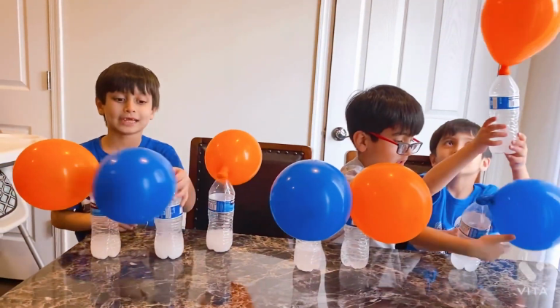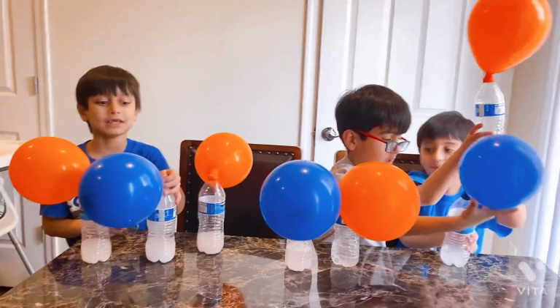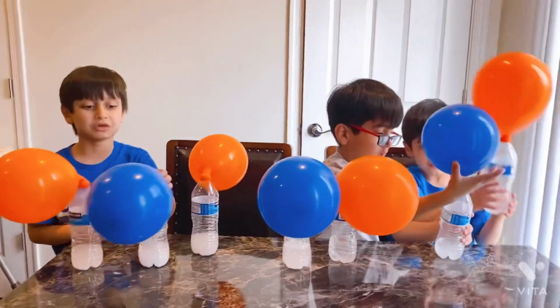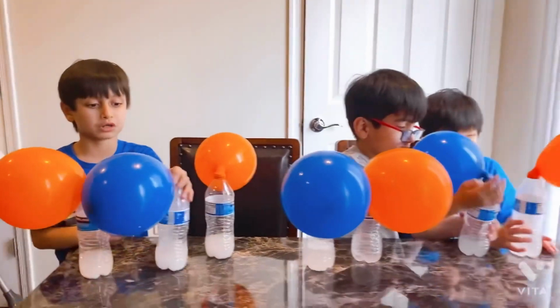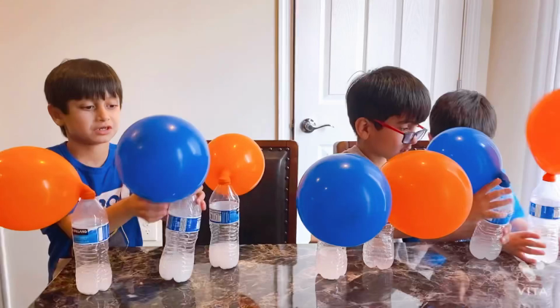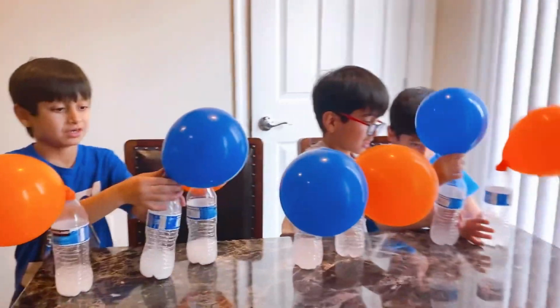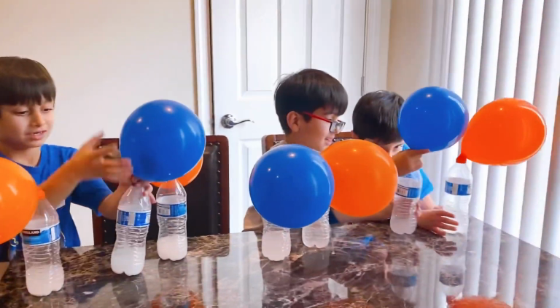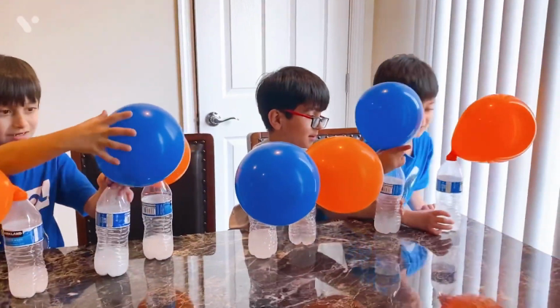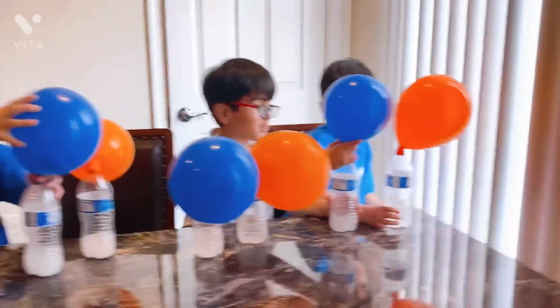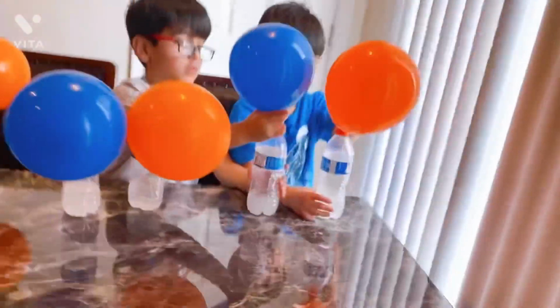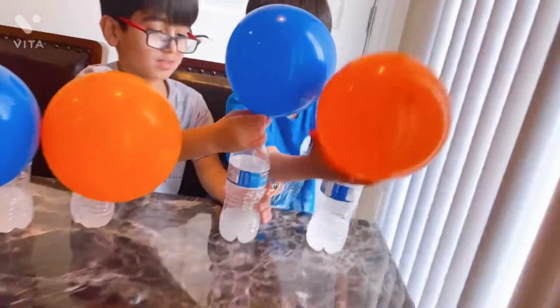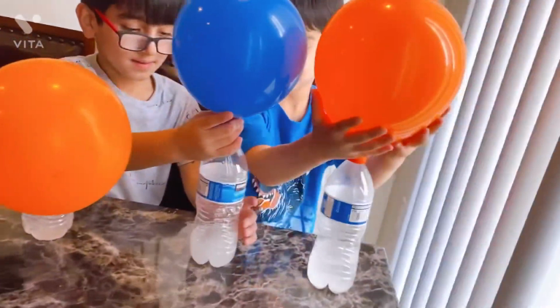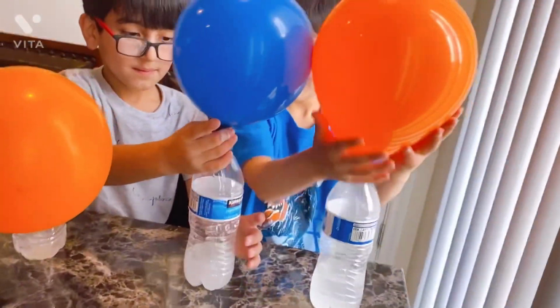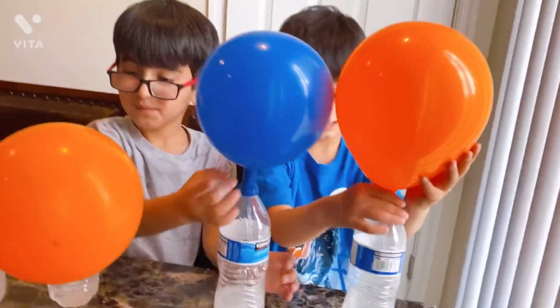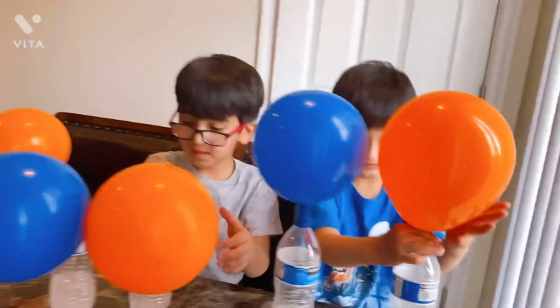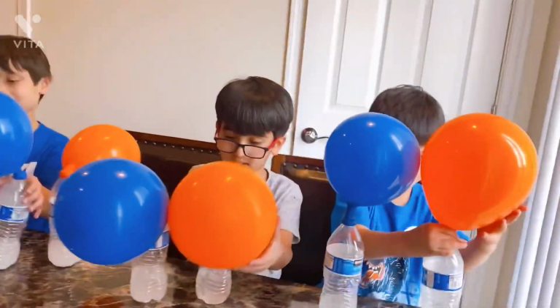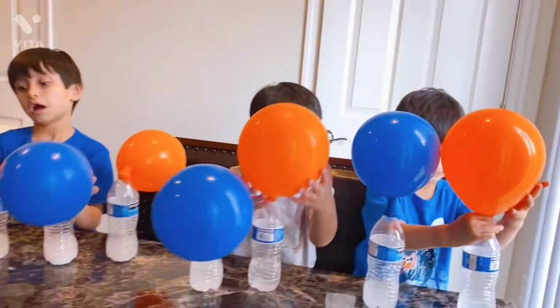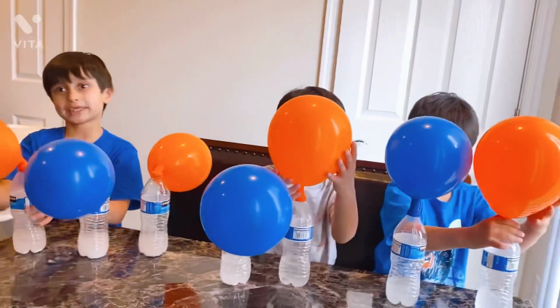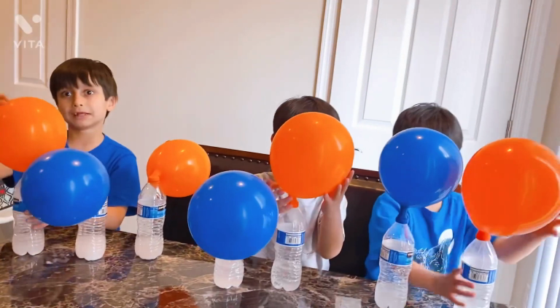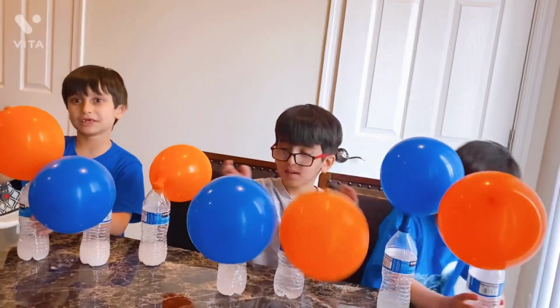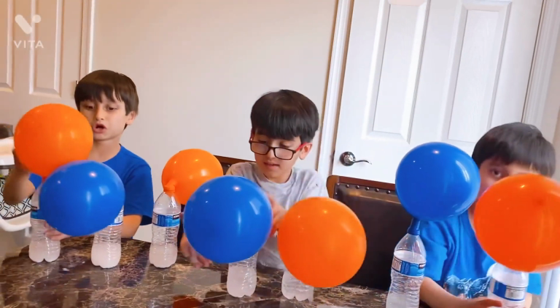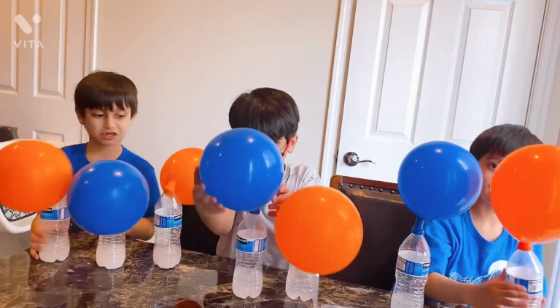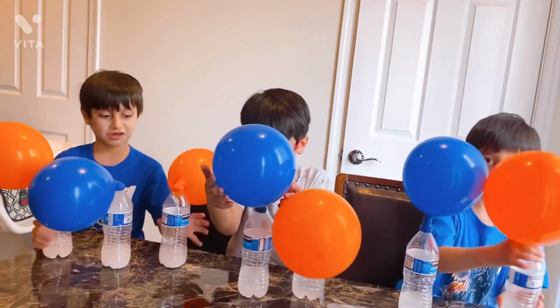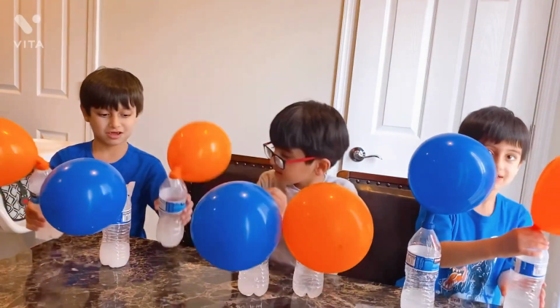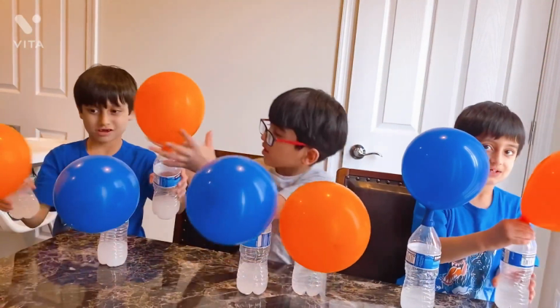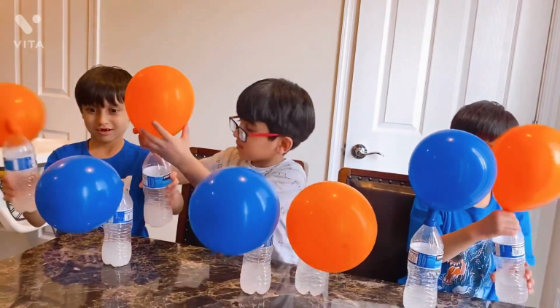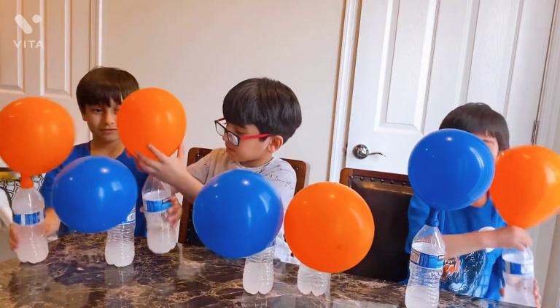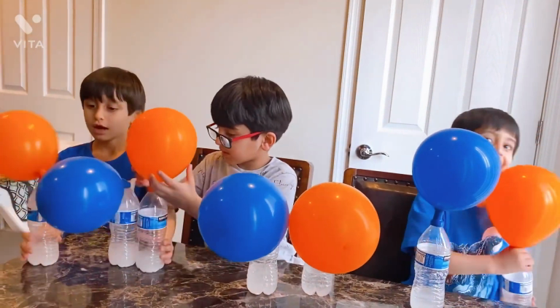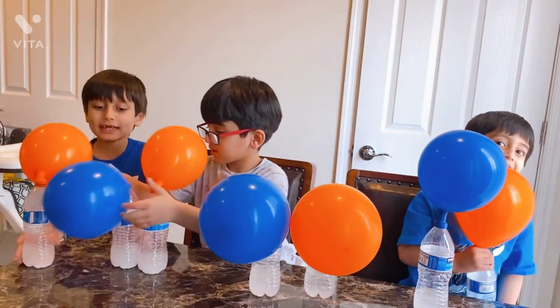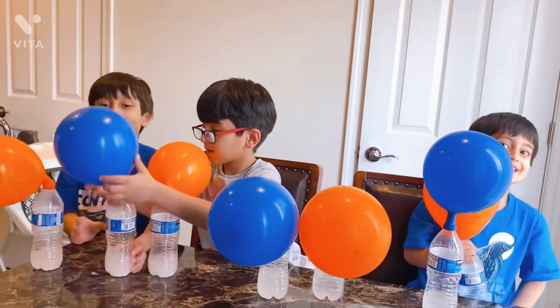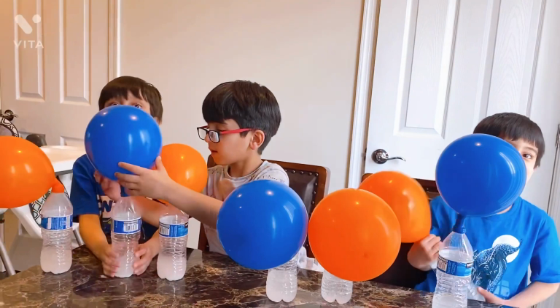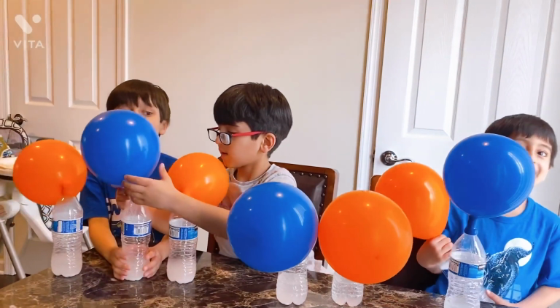I can't believe this worked! I can't believe this worked! That's so awesome! I think... yeah, the blue one won!